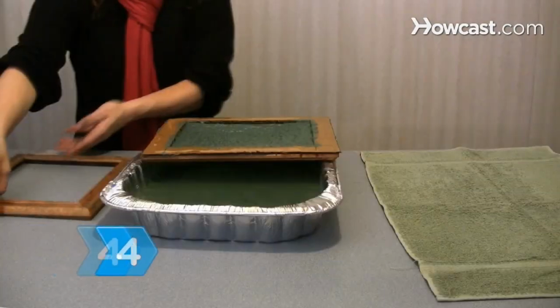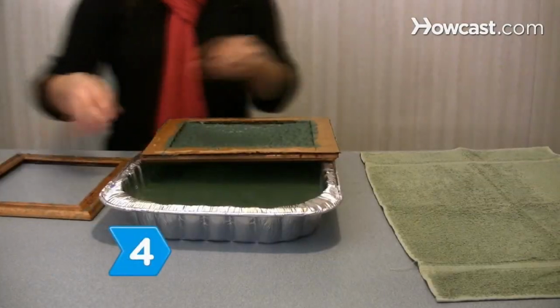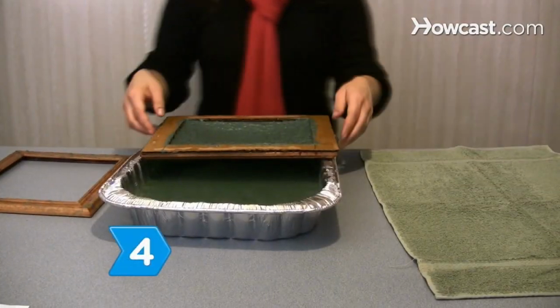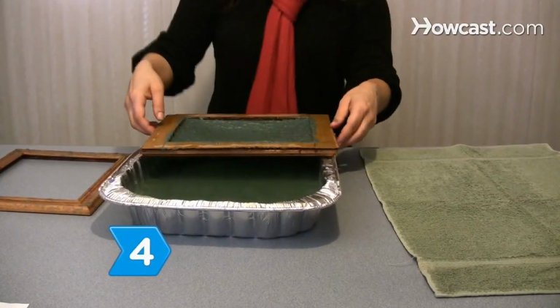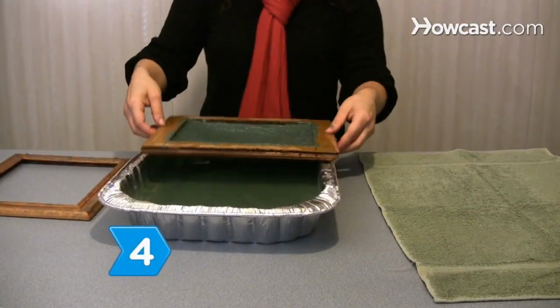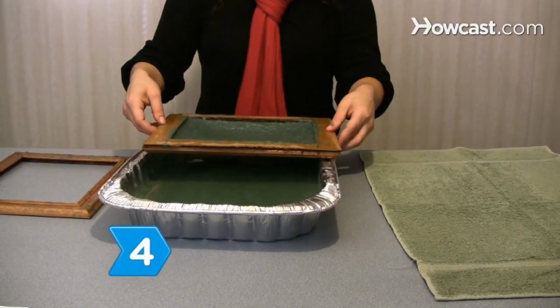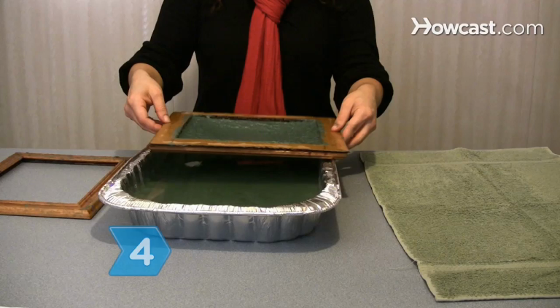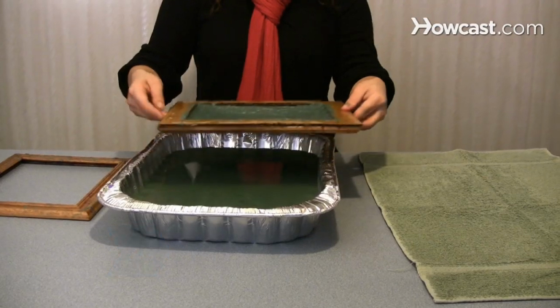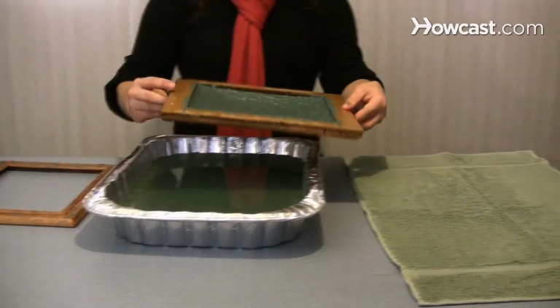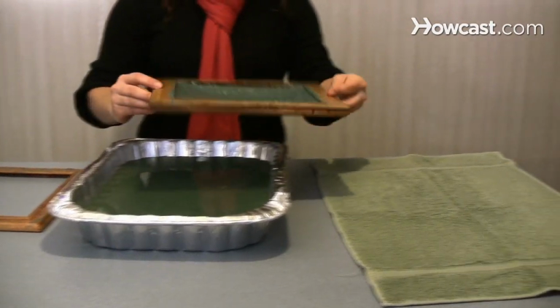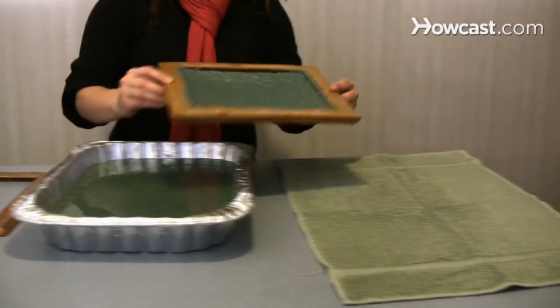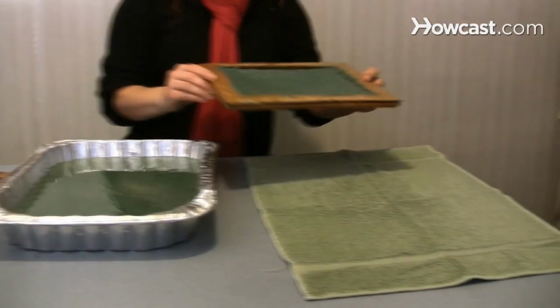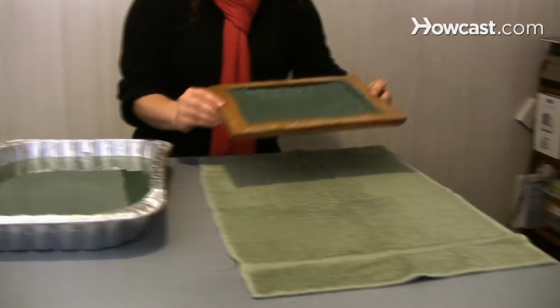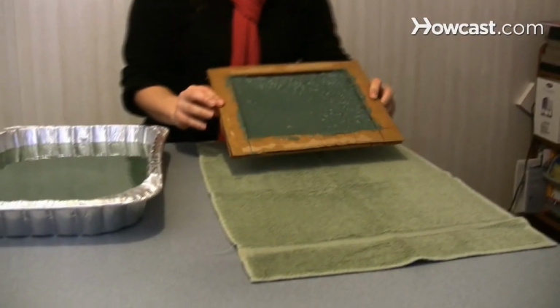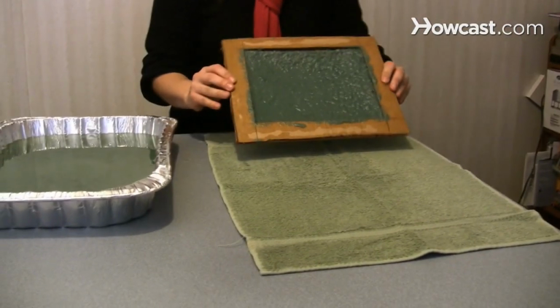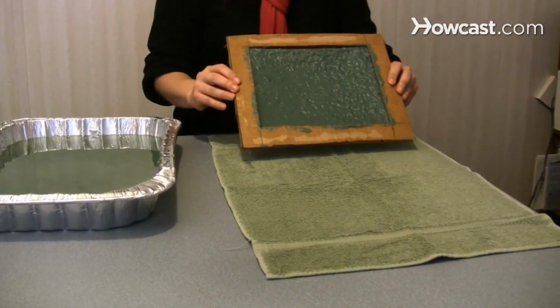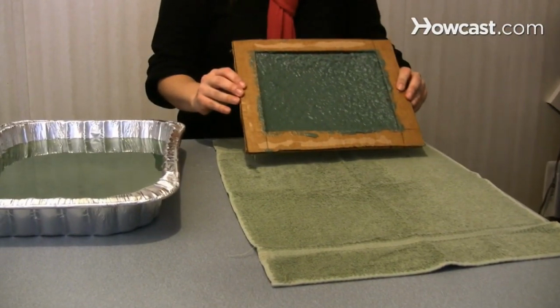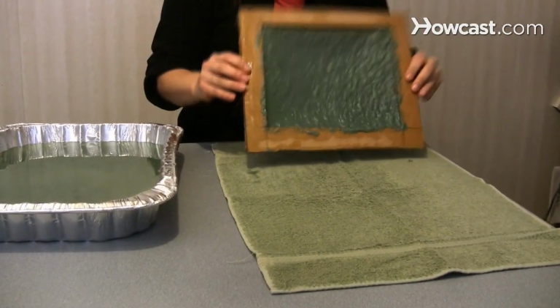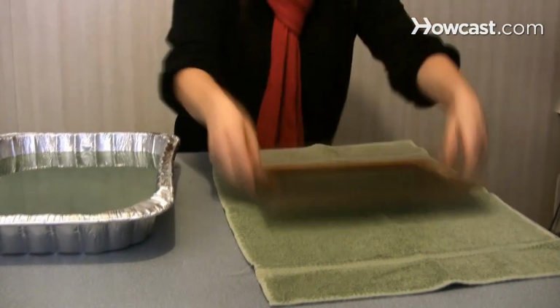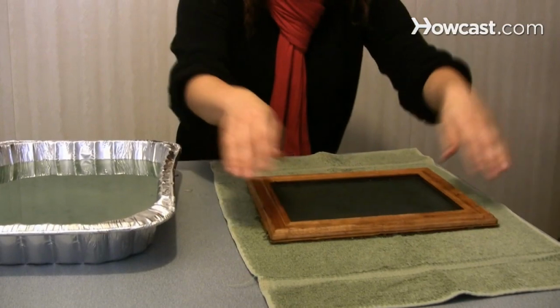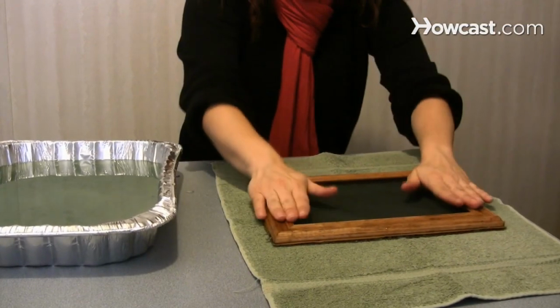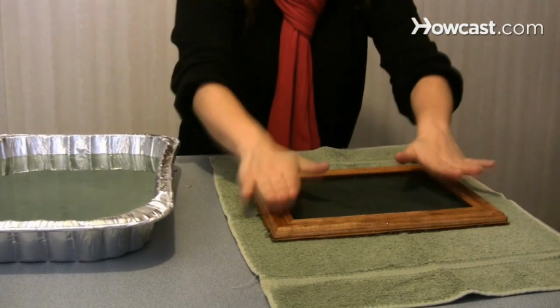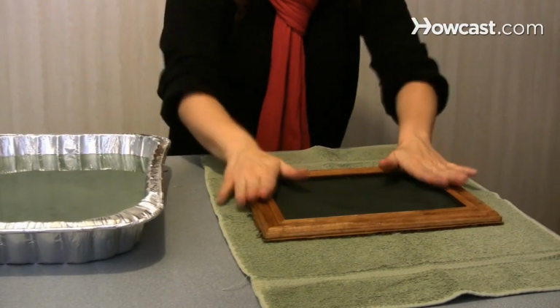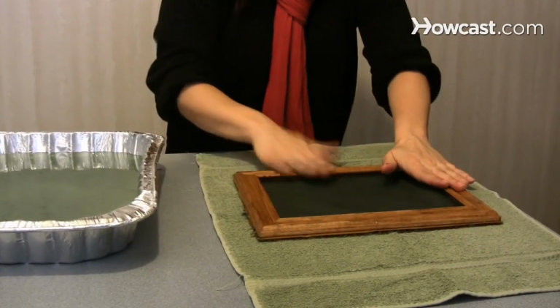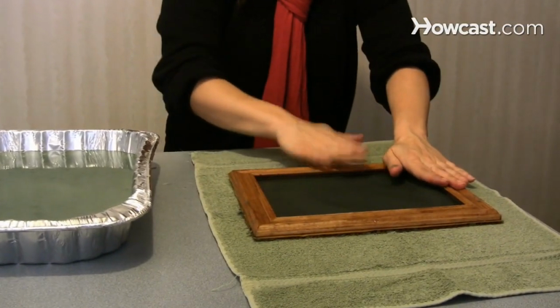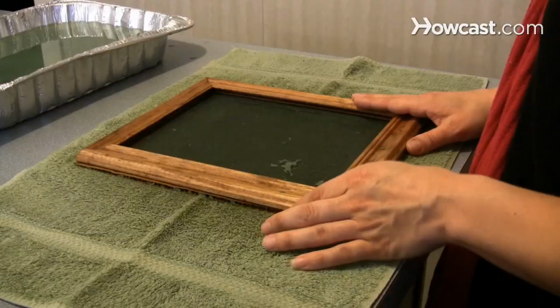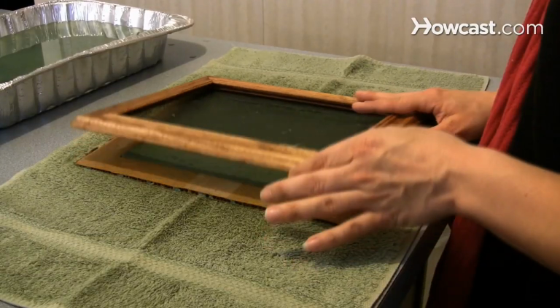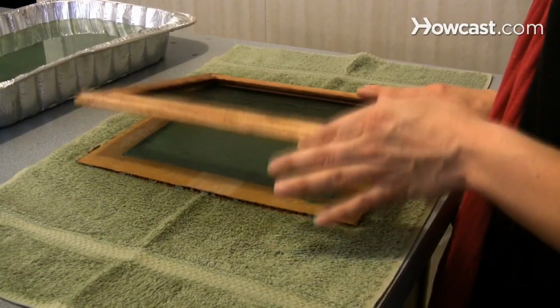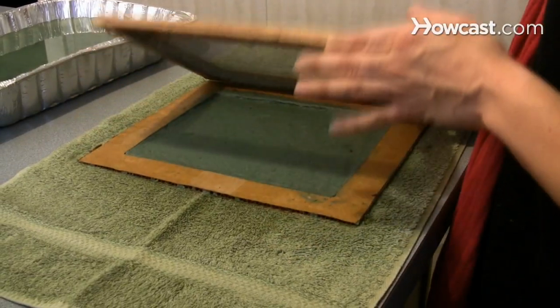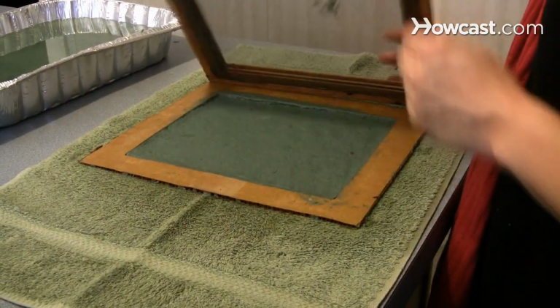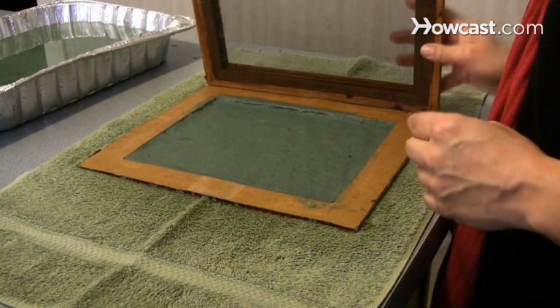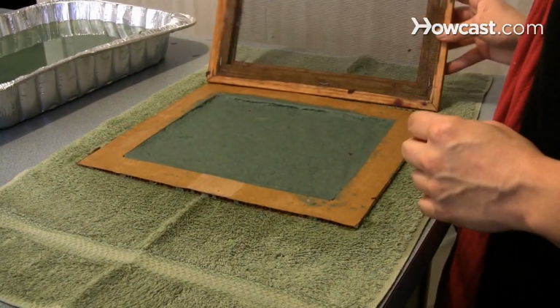Step 4. Remove the deckle and transfer the layer of pulp inside the stencil to a flat surface covered by a damp cloth, by placing the mold upside down on the surface, tapping the screen several times, and then raising the mold up. Let the paper dry.